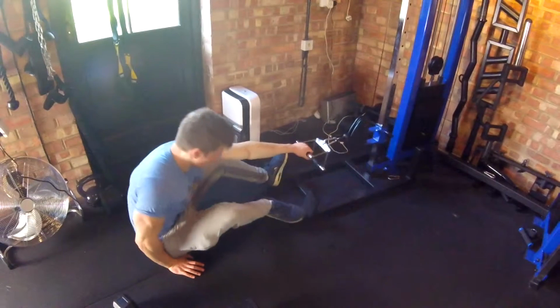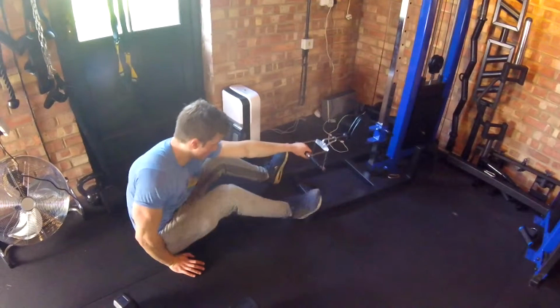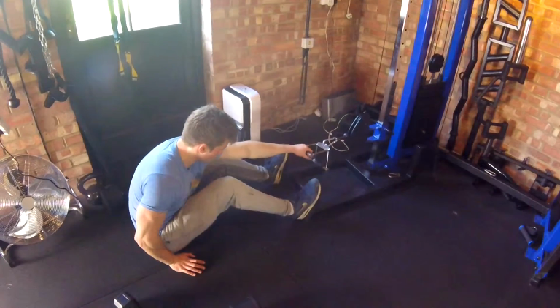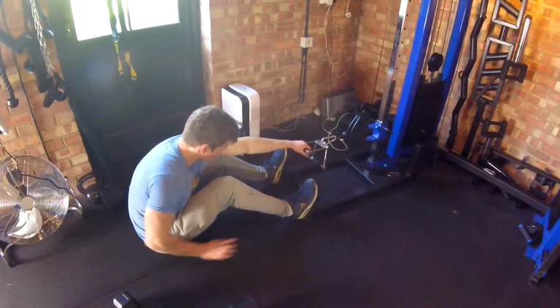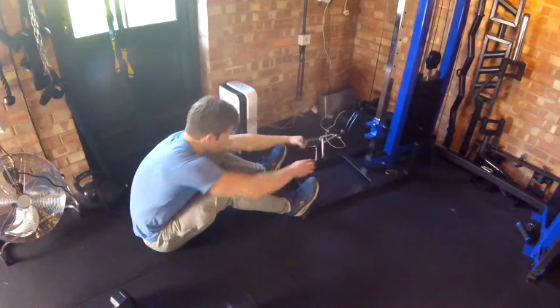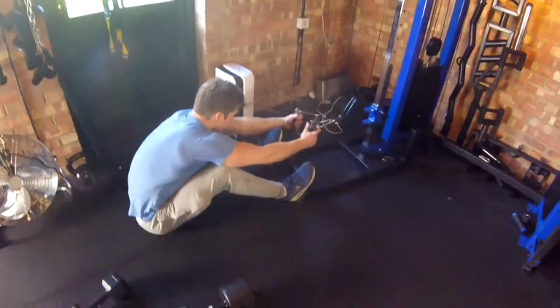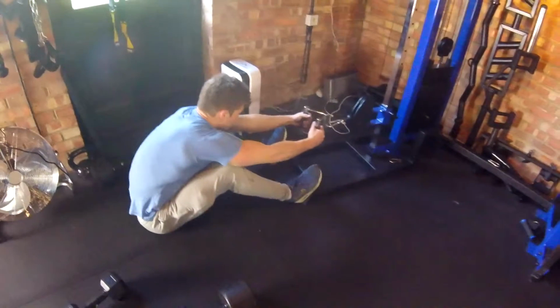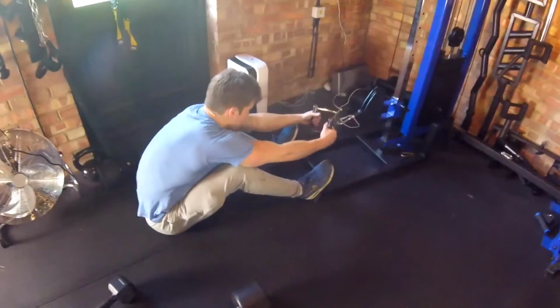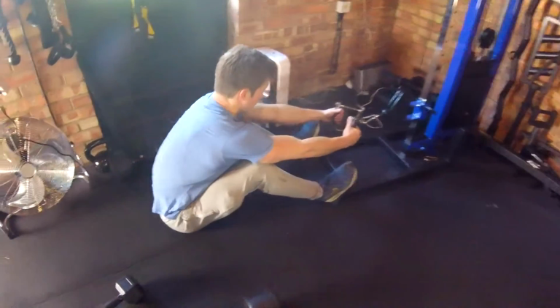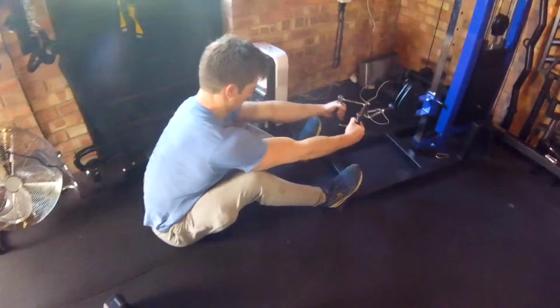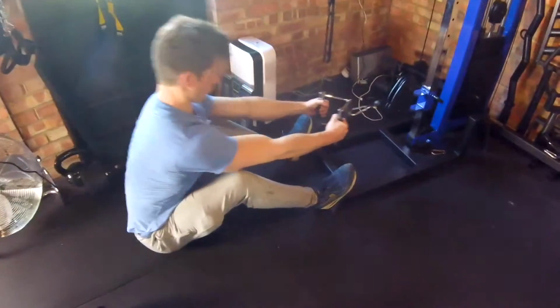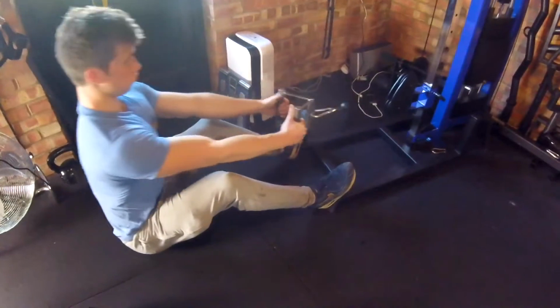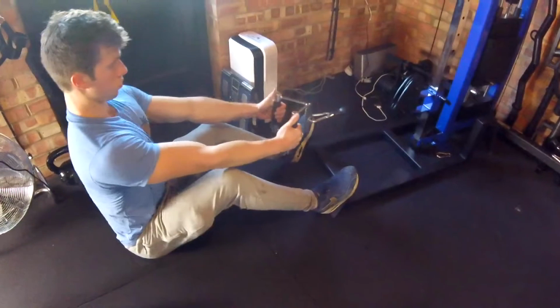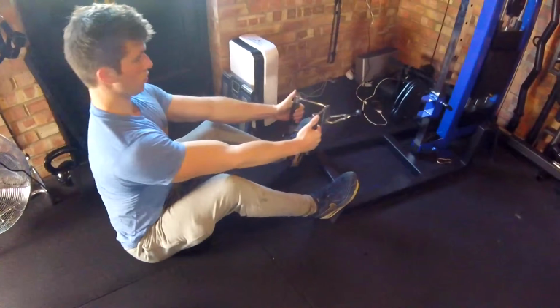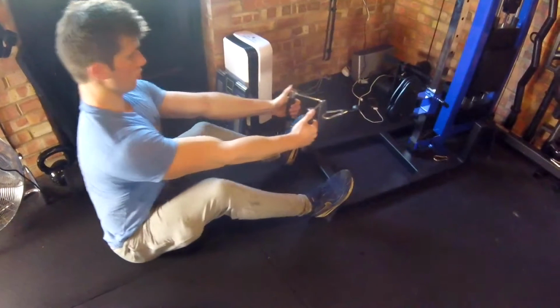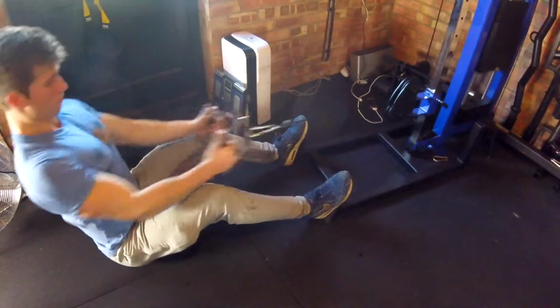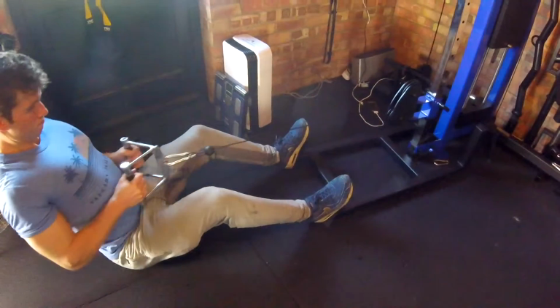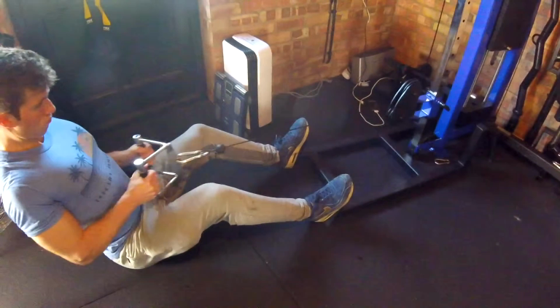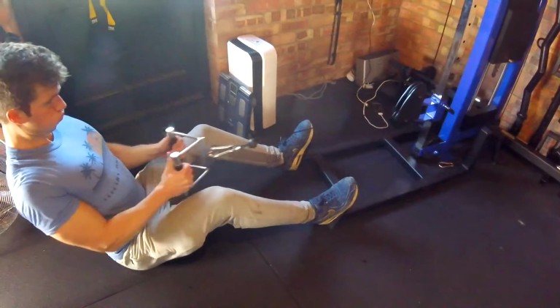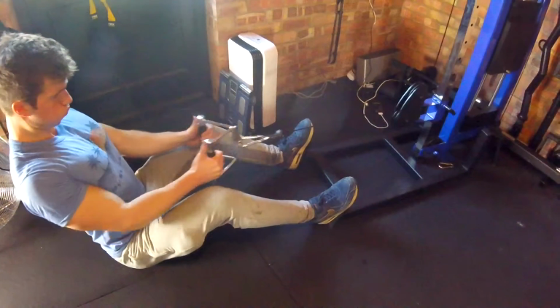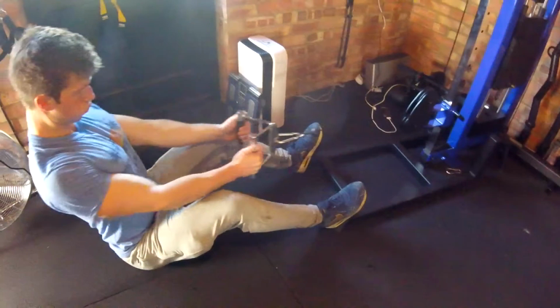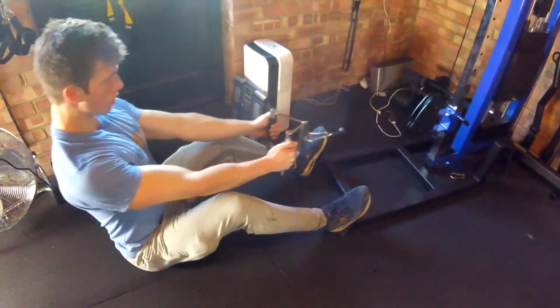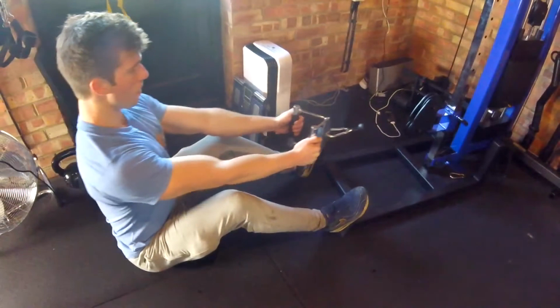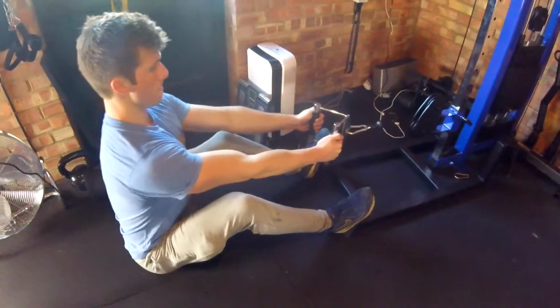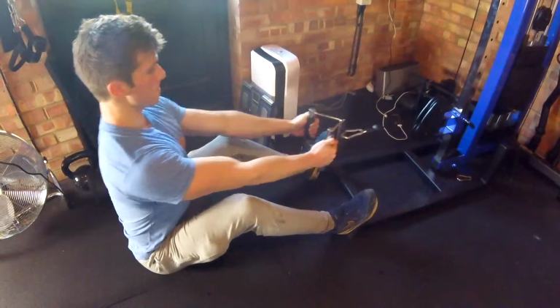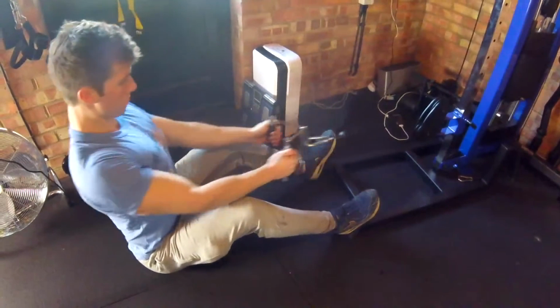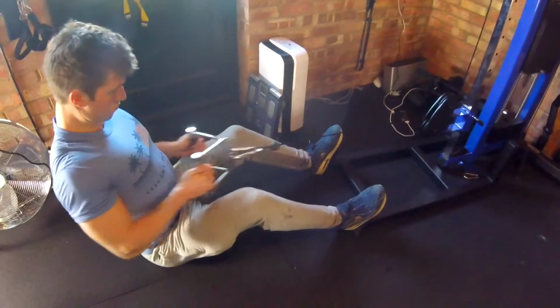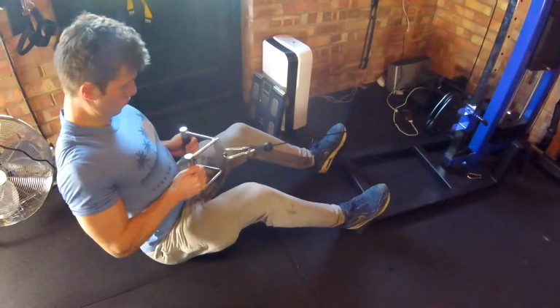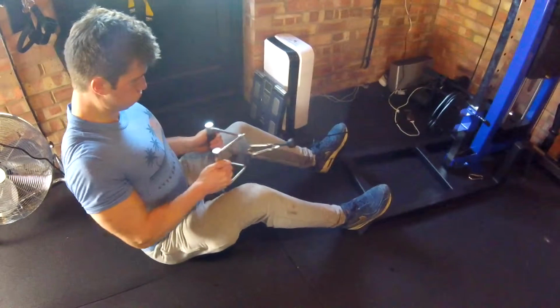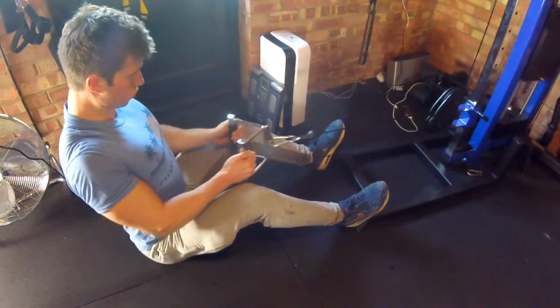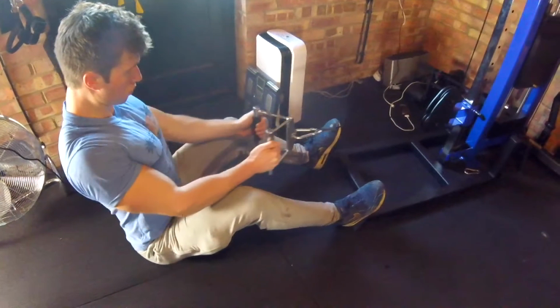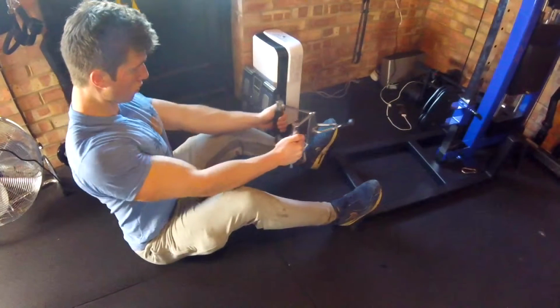For best results of performing the cable row, make sure you hold your core tight. Initiate the movement by pulling your shoulder blades back first like I am here.